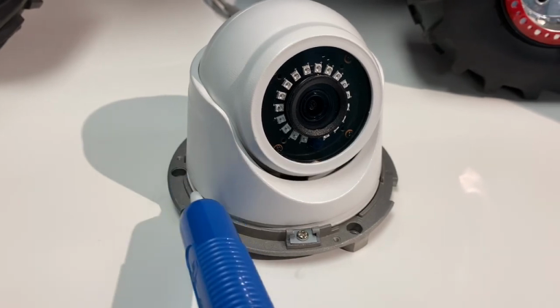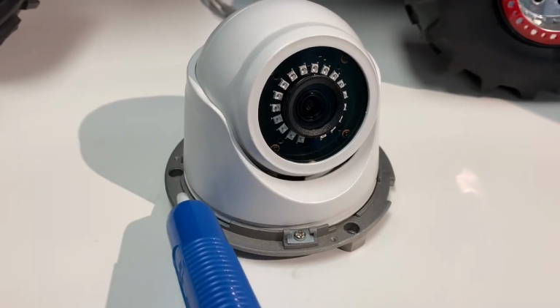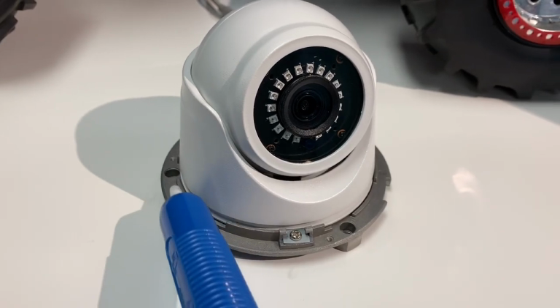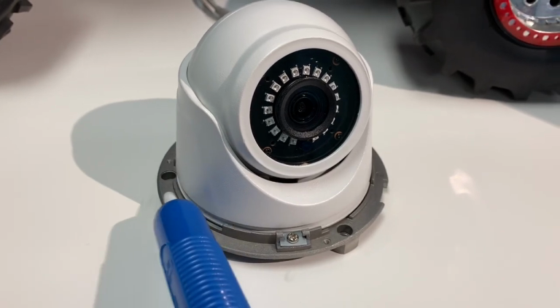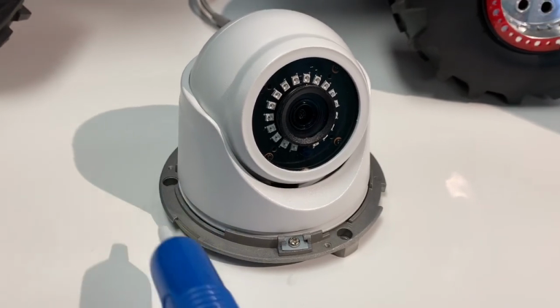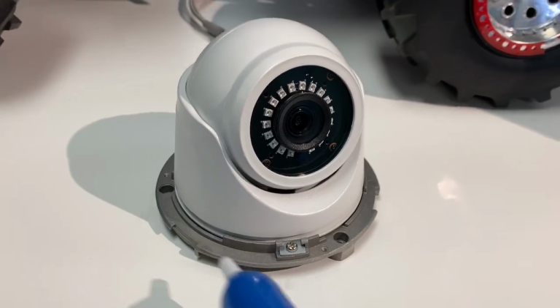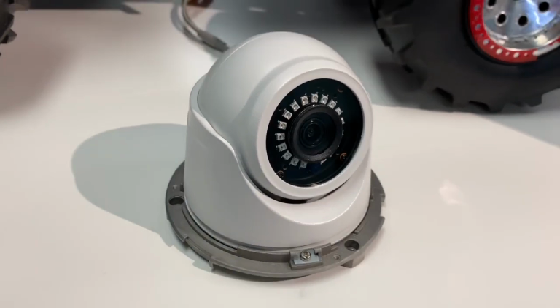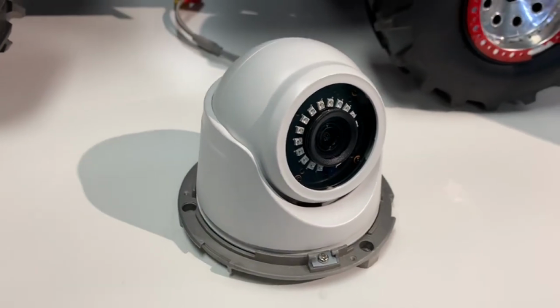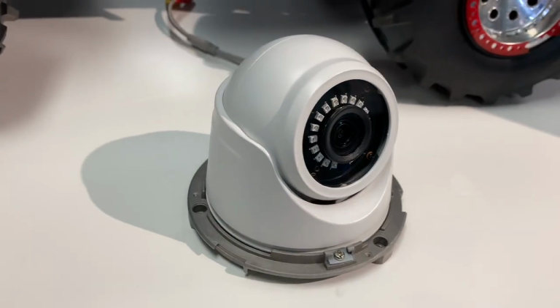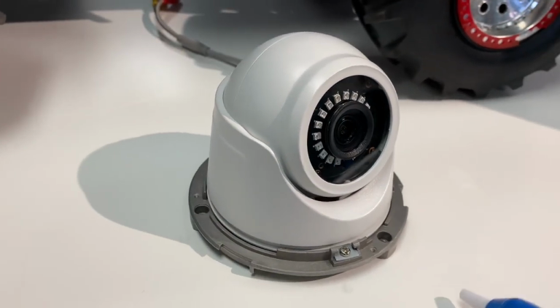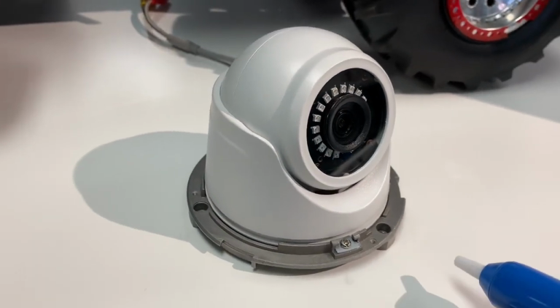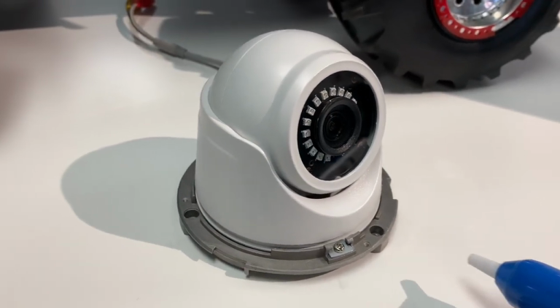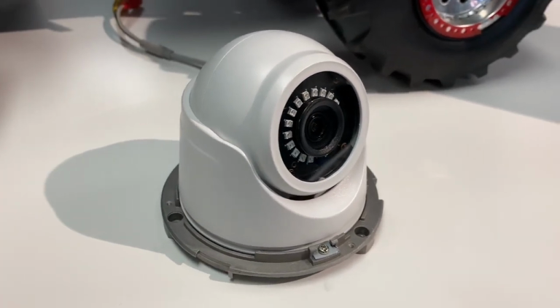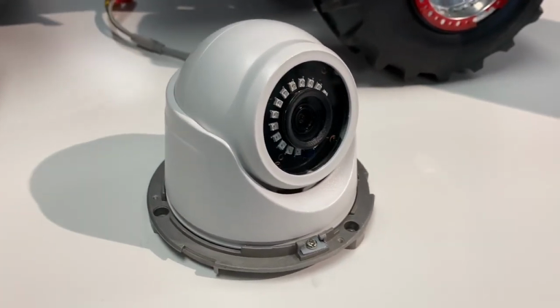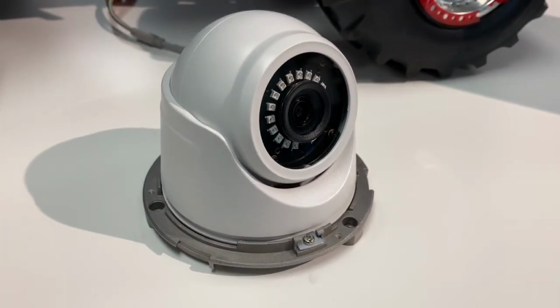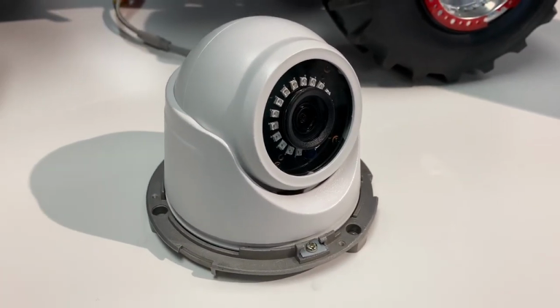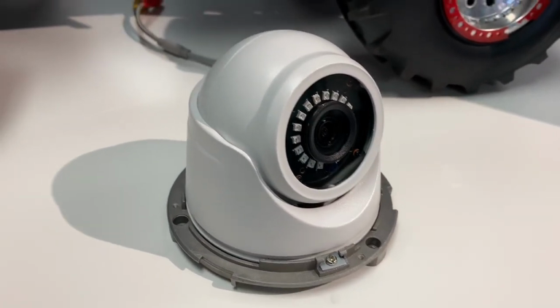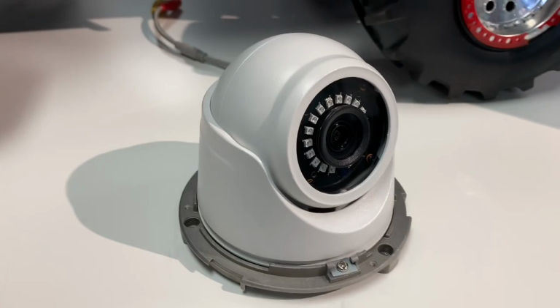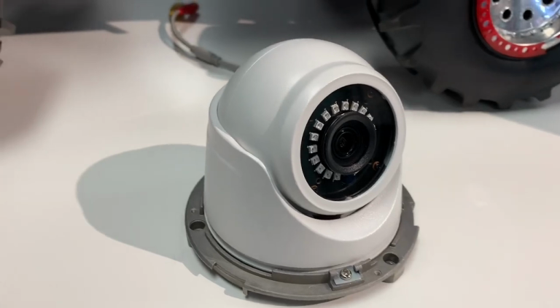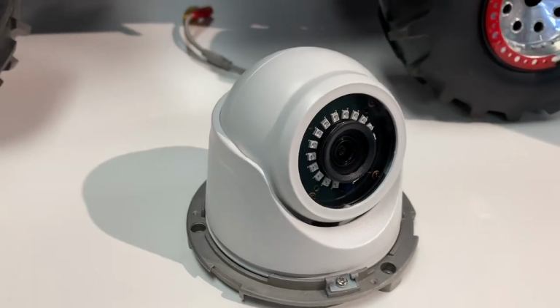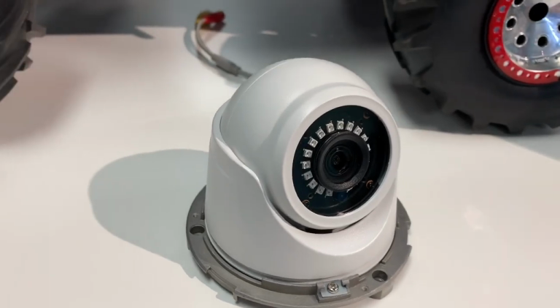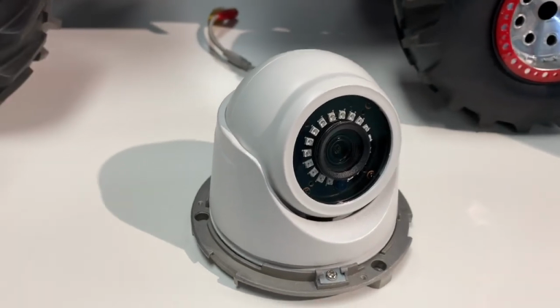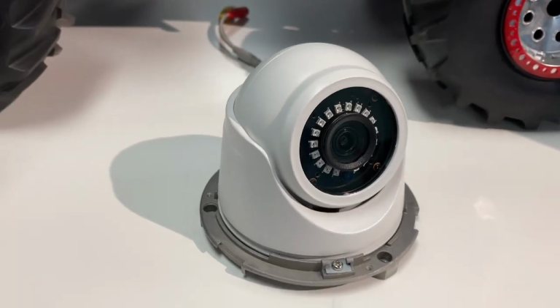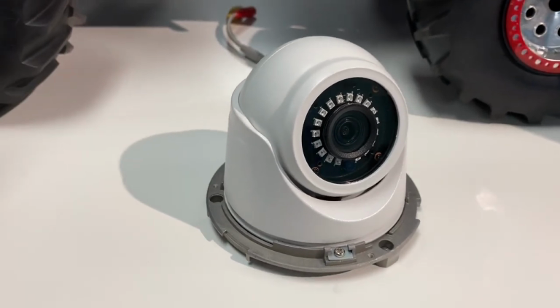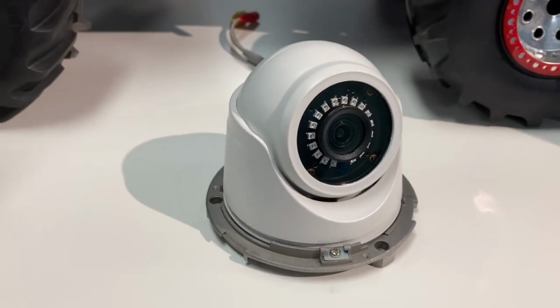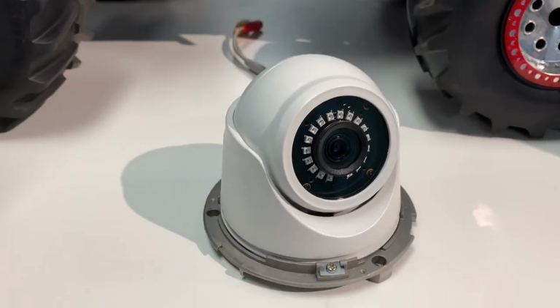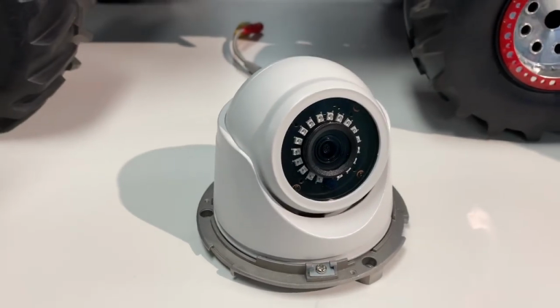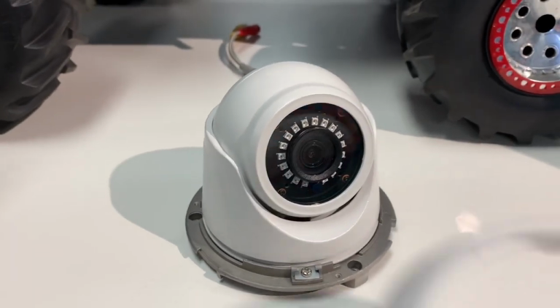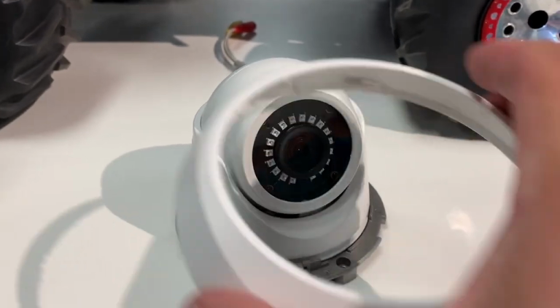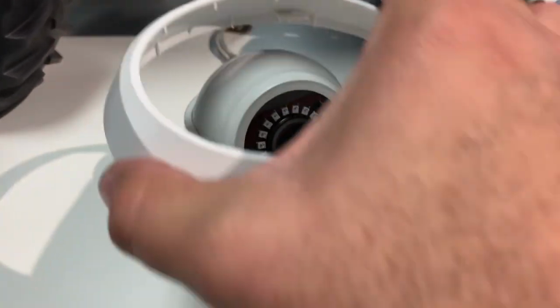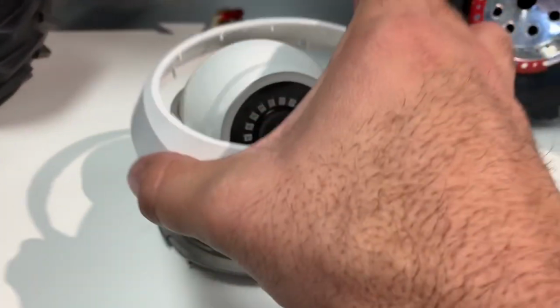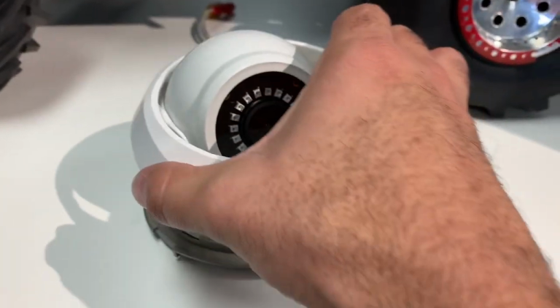A sturdy metal base with quick access to the mounting screws and a single screw lock down for the ball adjustment makes installation a snap.